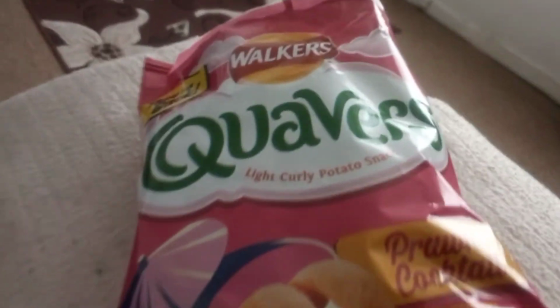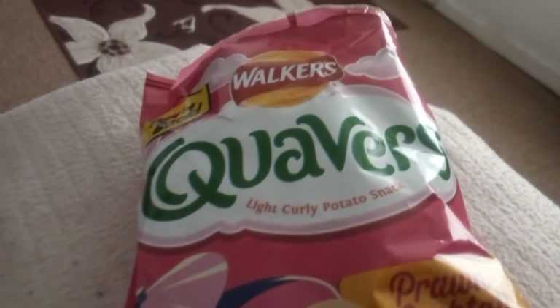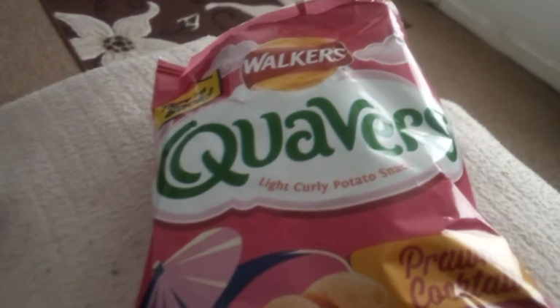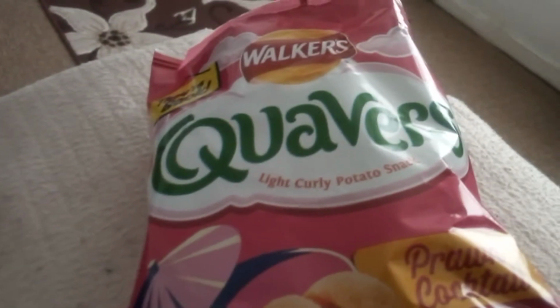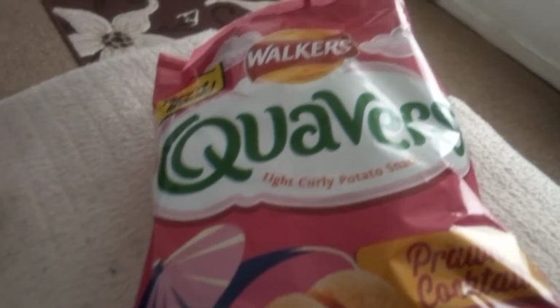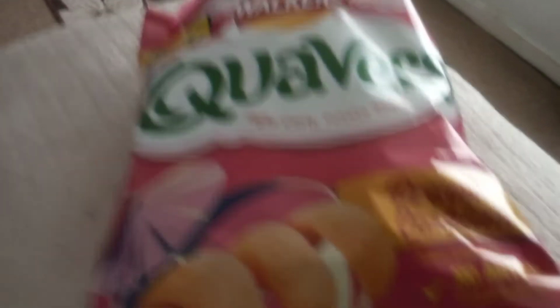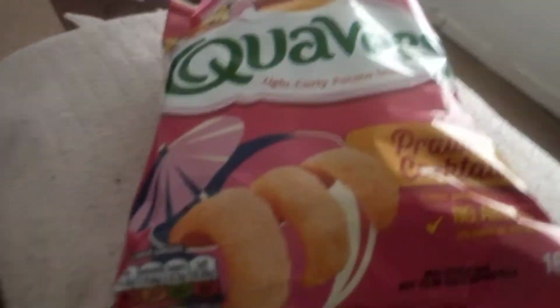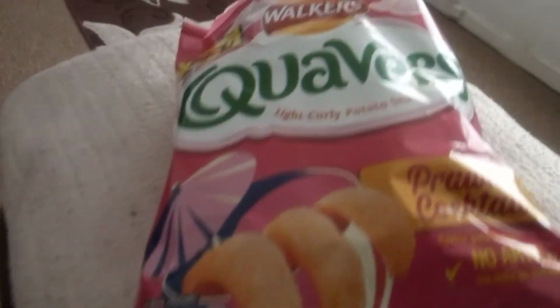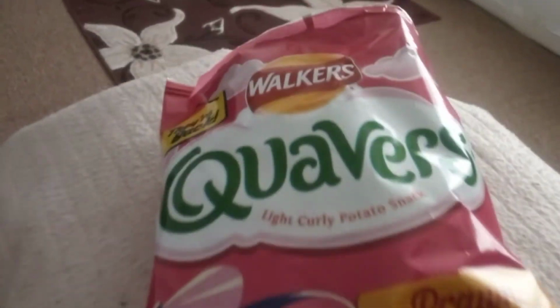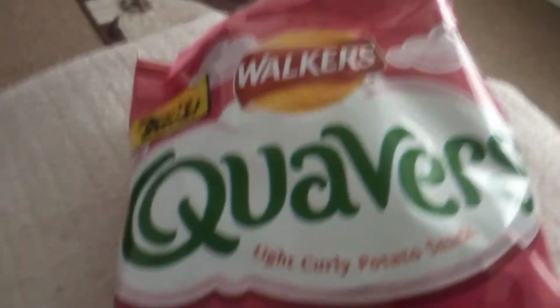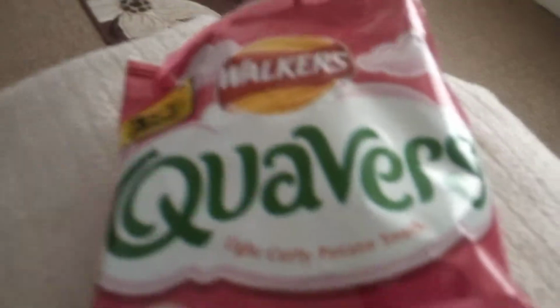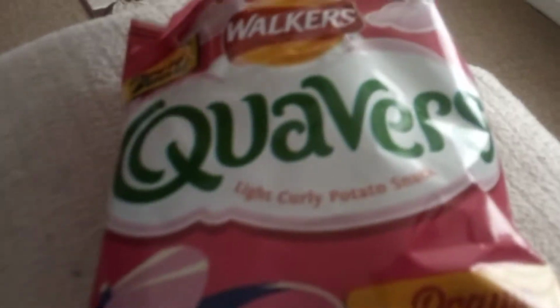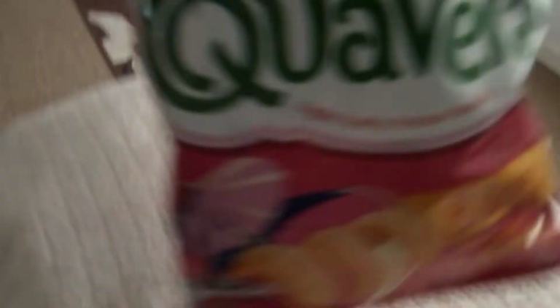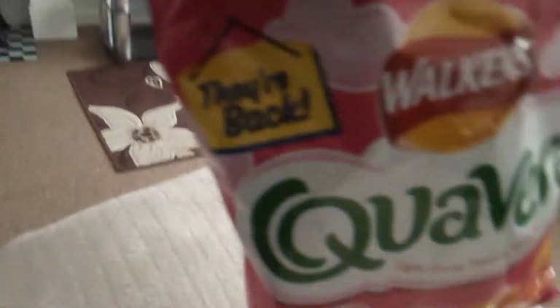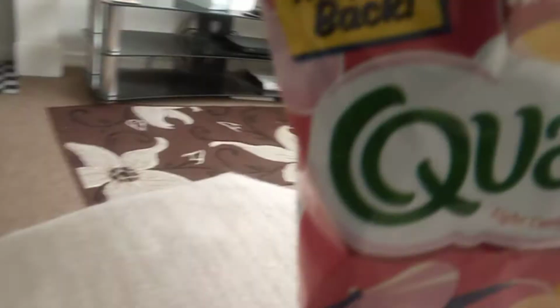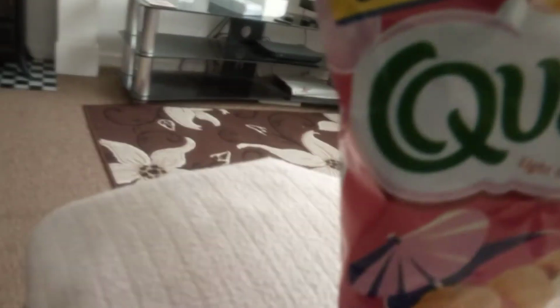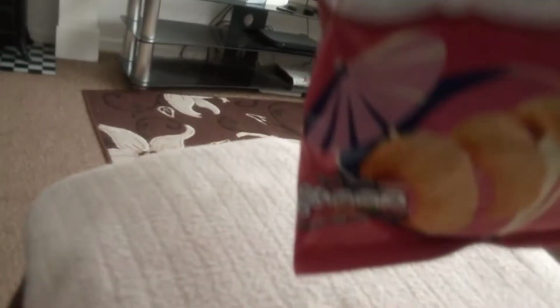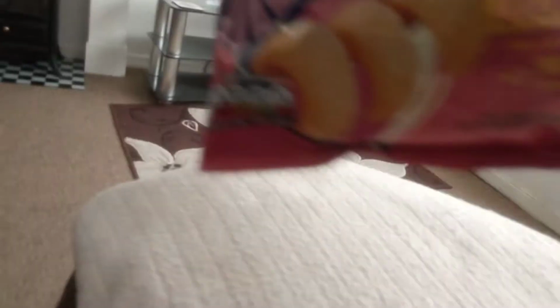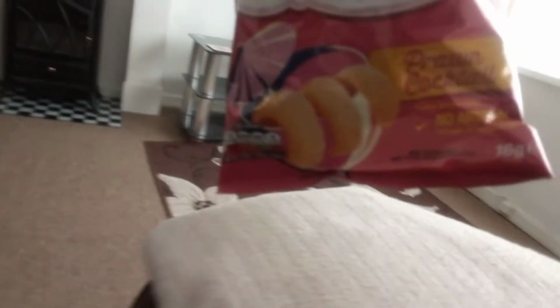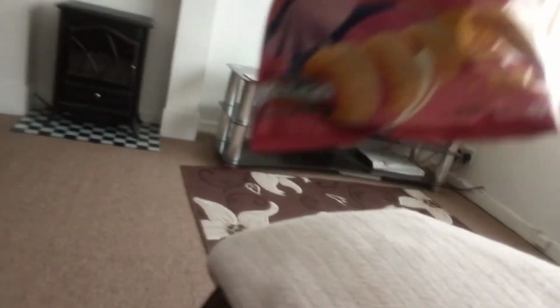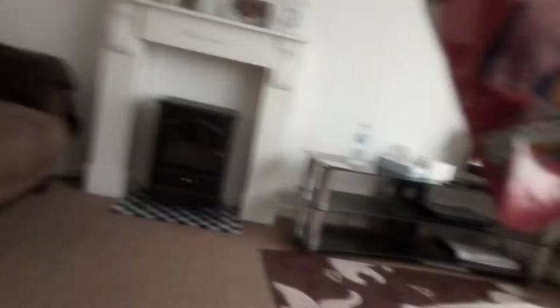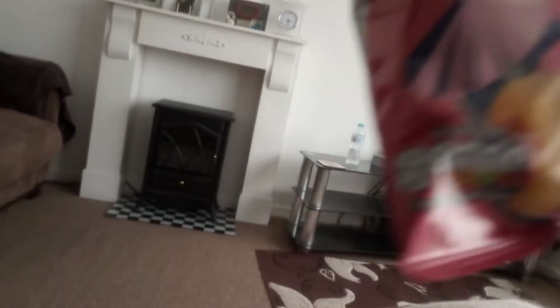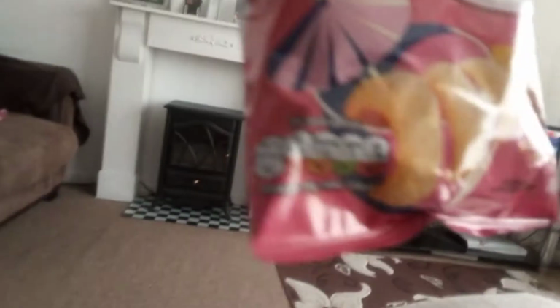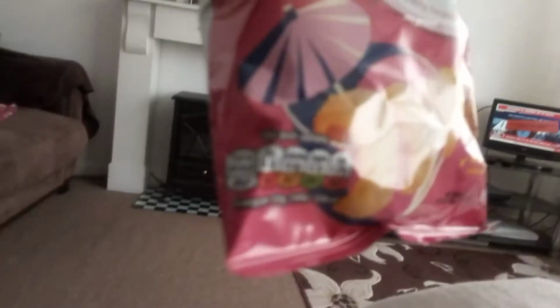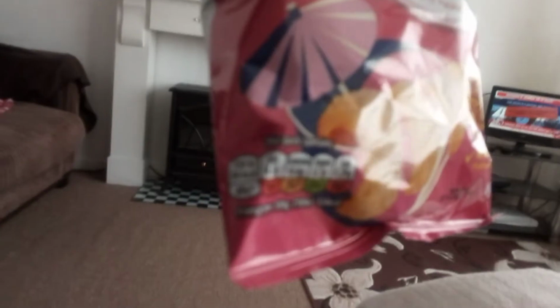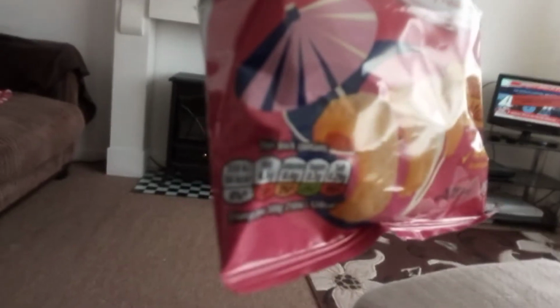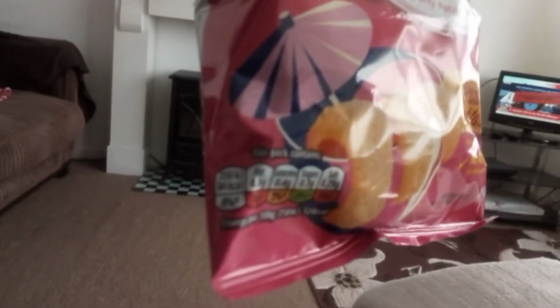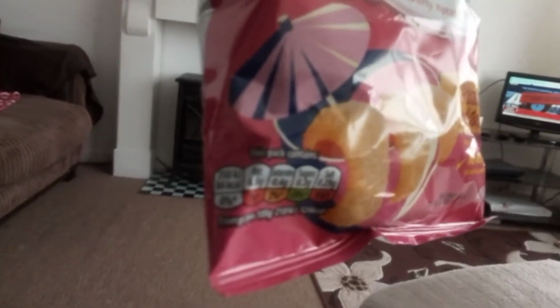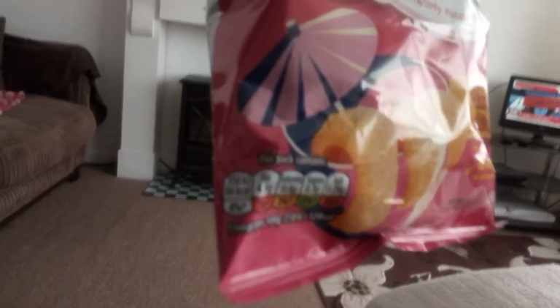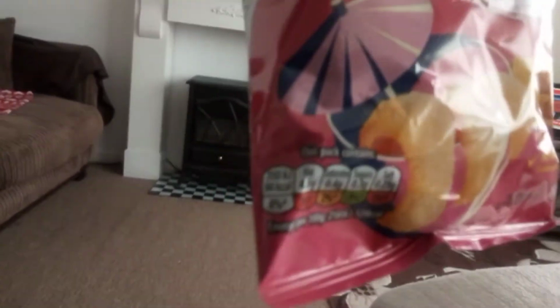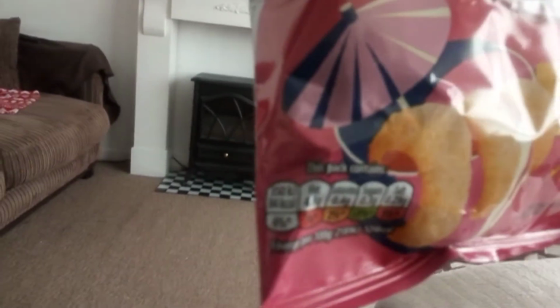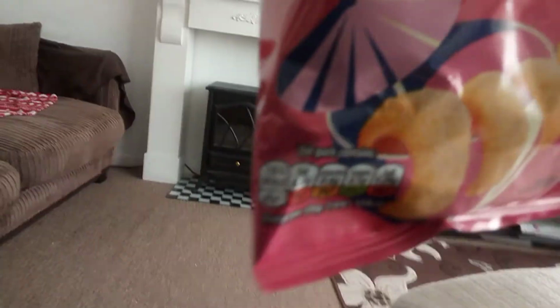Cravers, Prawn Cocktail Flavour by Walkers. Here is the nutrition information per bag.